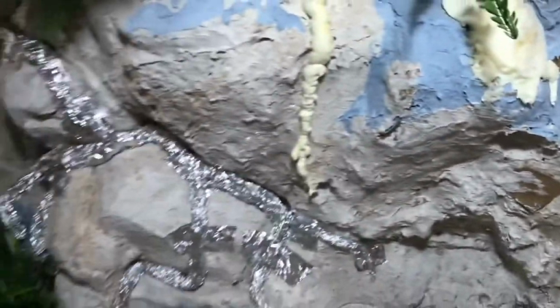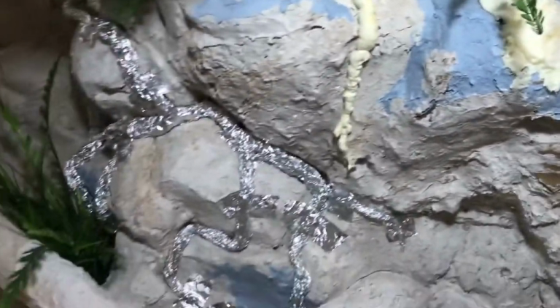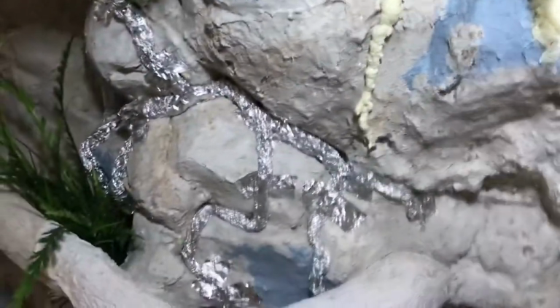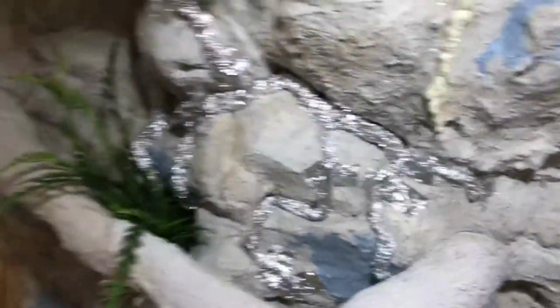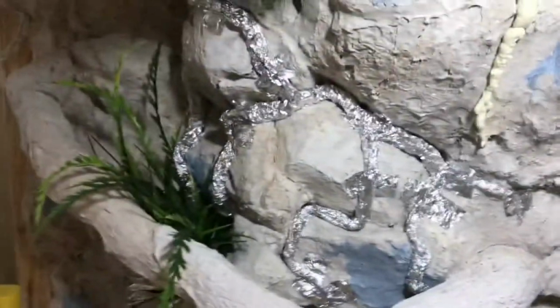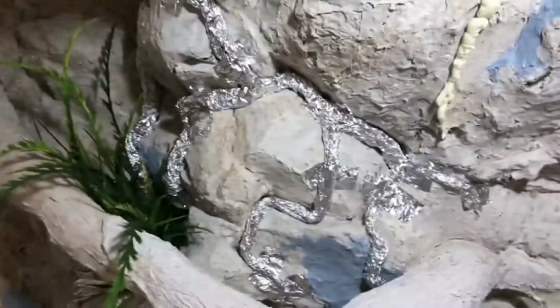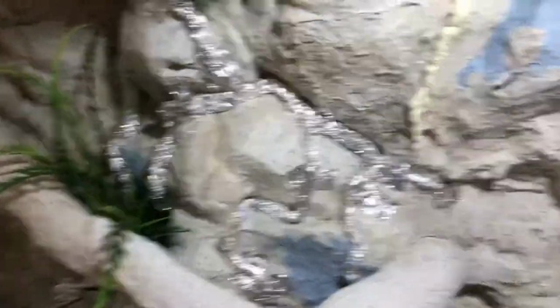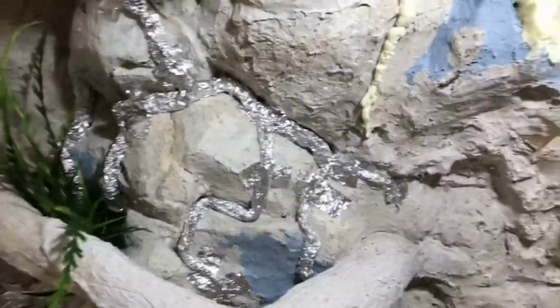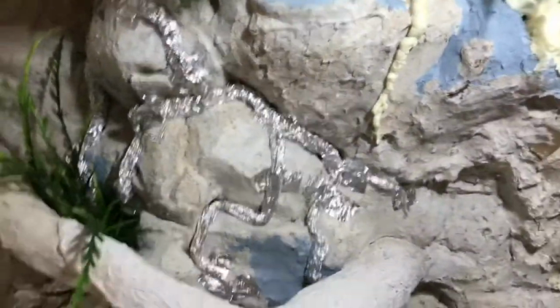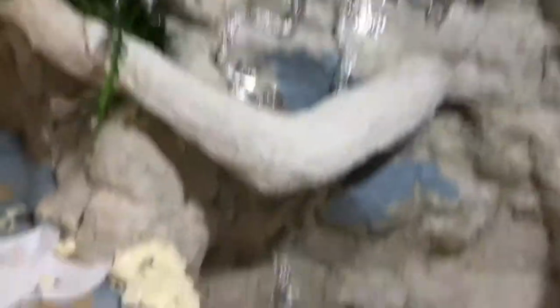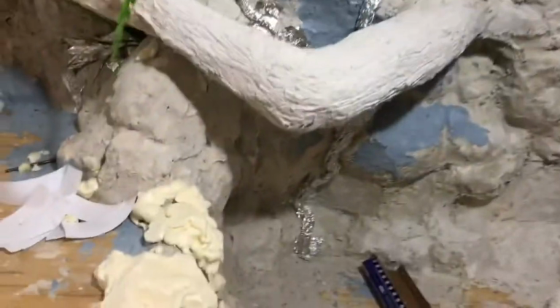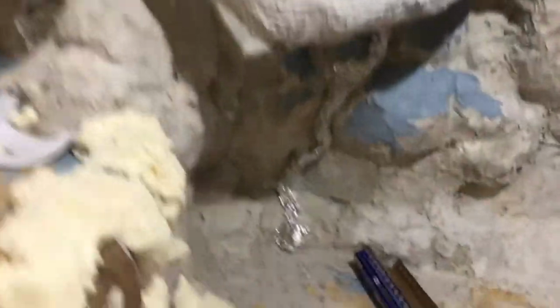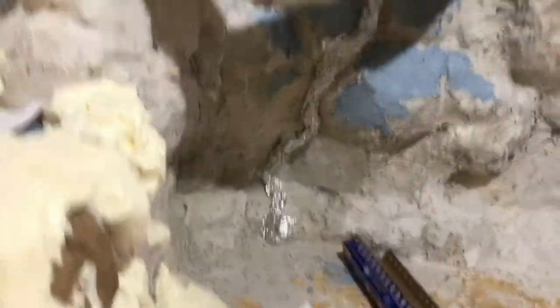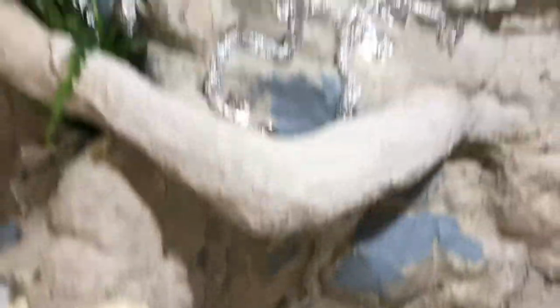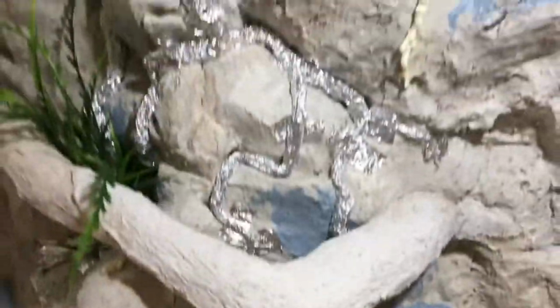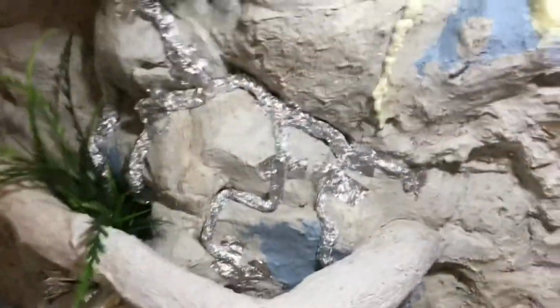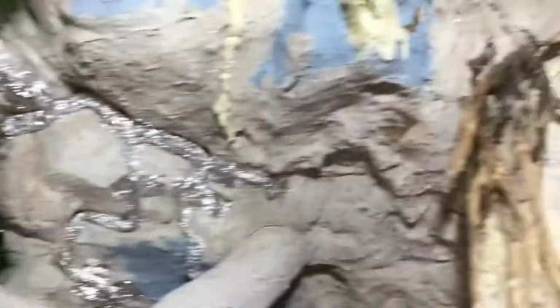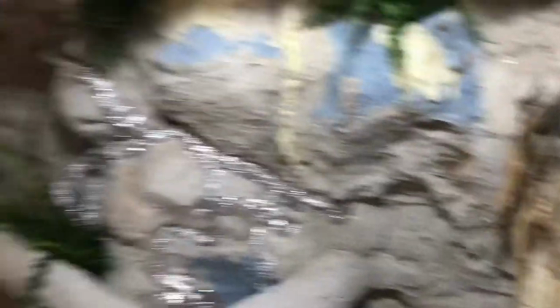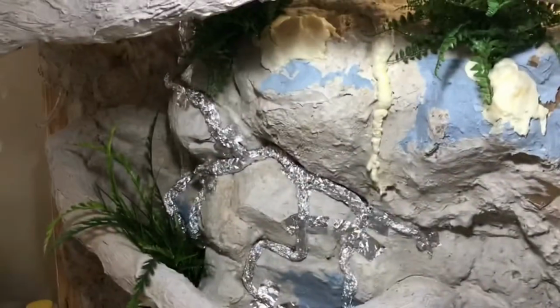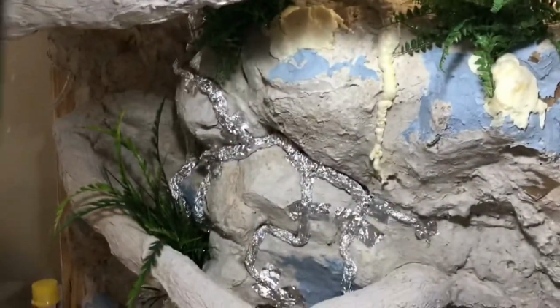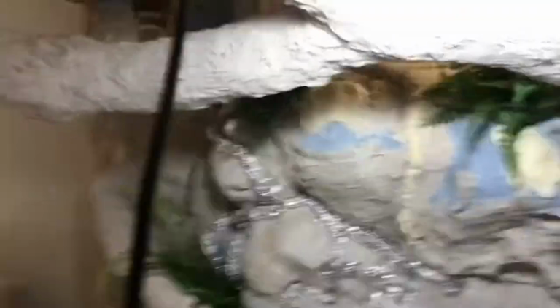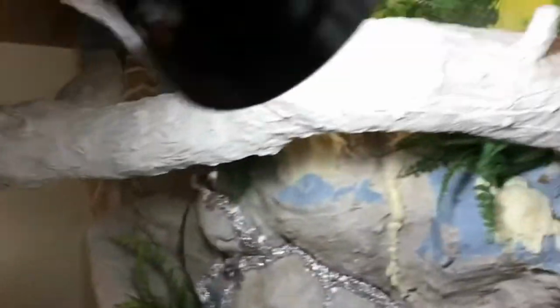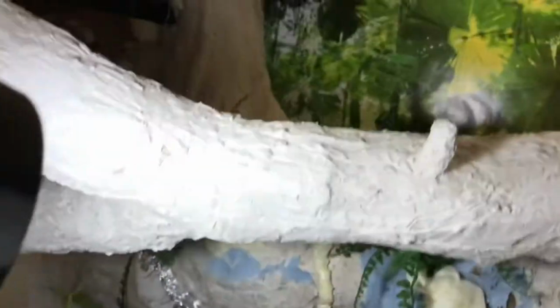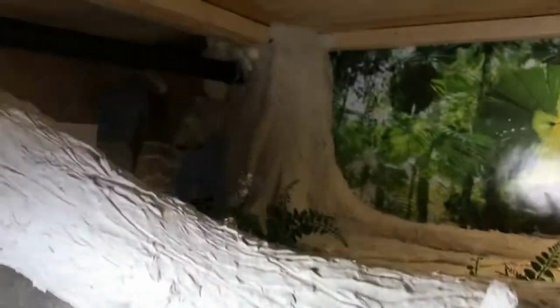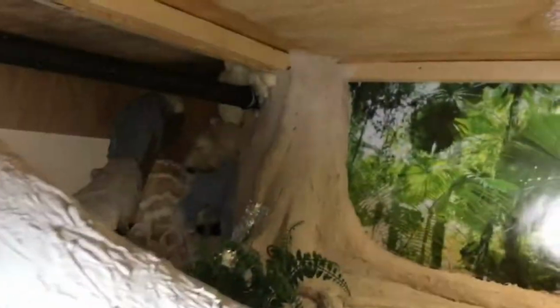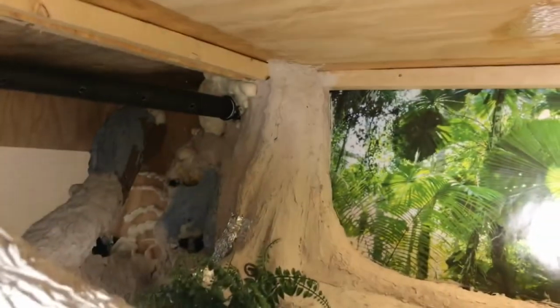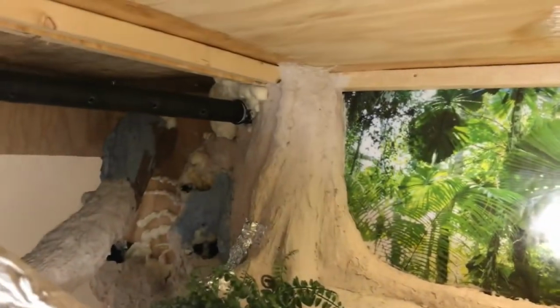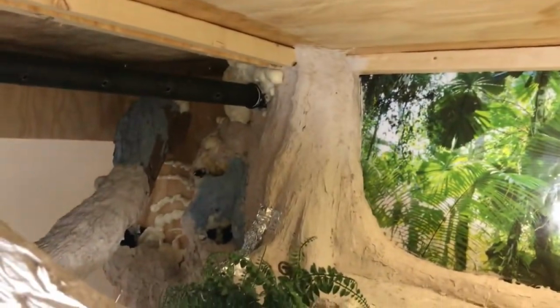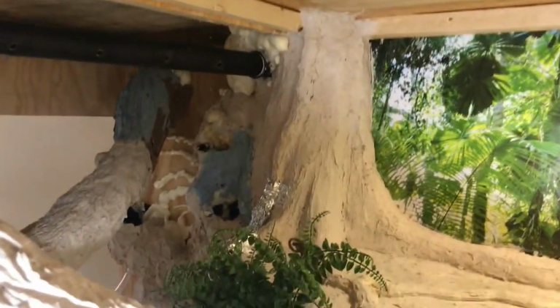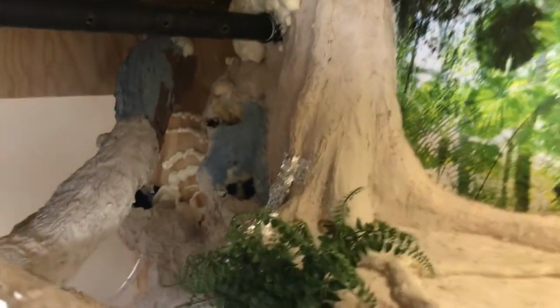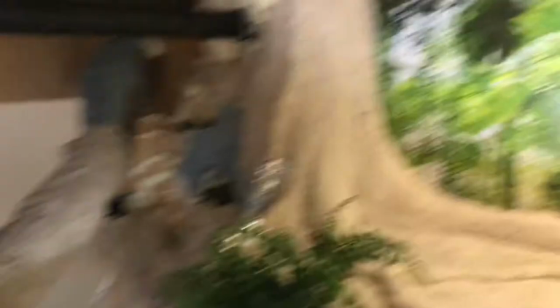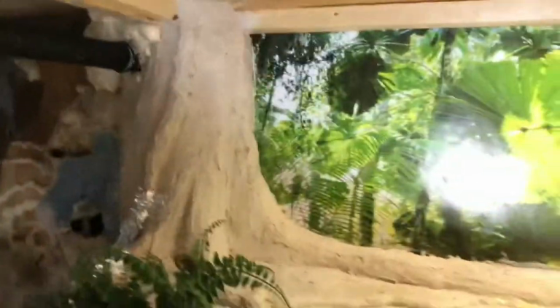I also made some roots out of aluminum foil. This is to break up the monolithic look of the rock and create some lines and add more color to the area — again, to give the look that the tree has been here for a very long time.